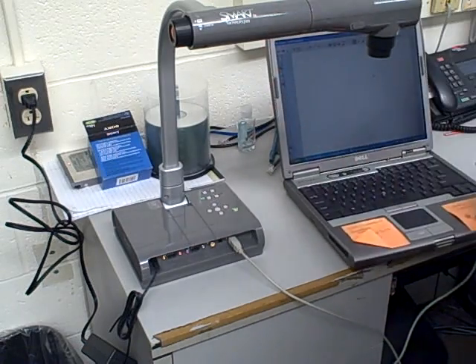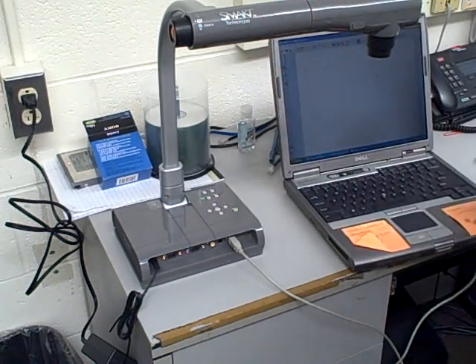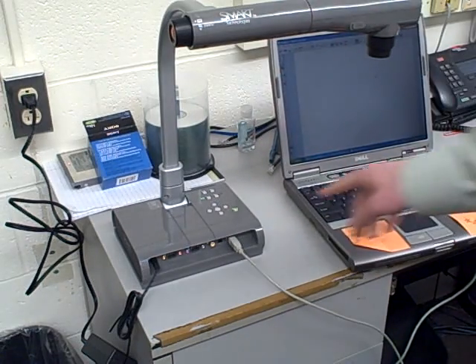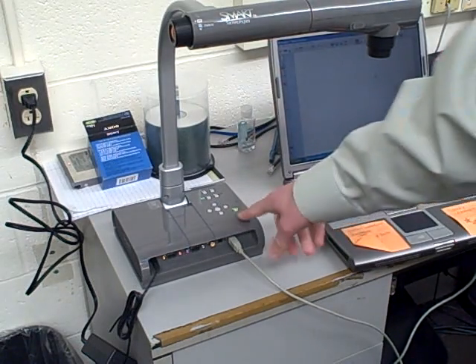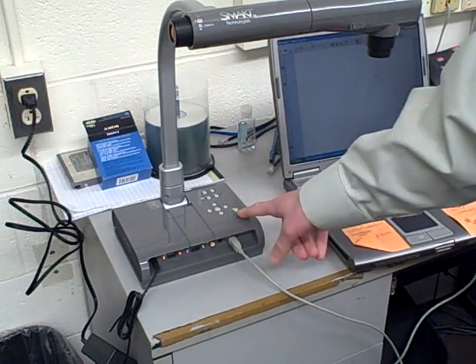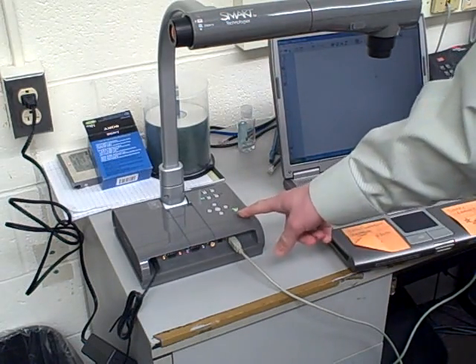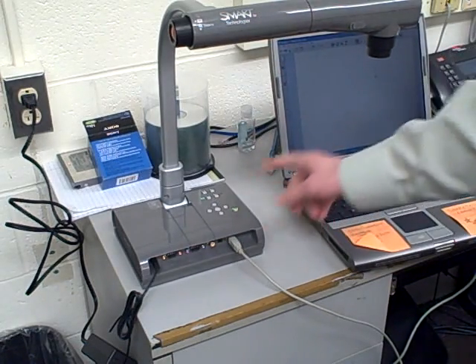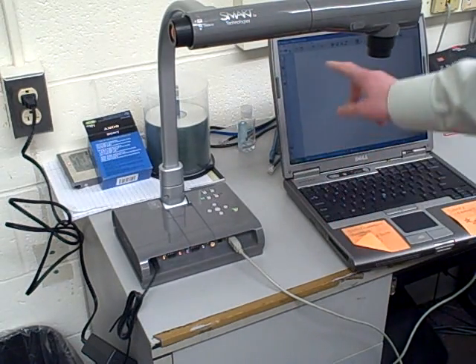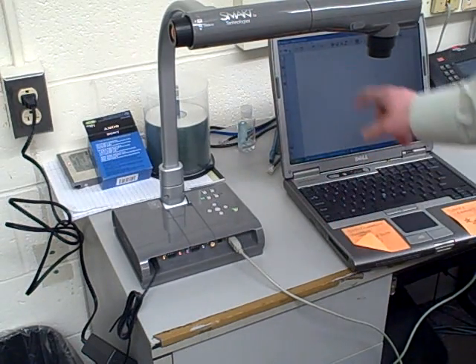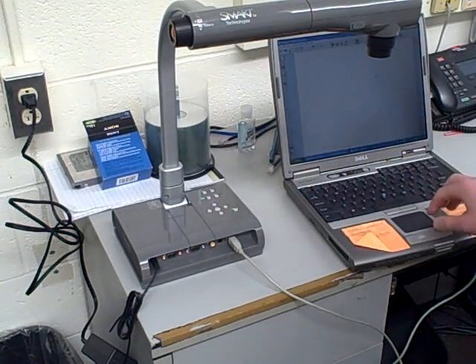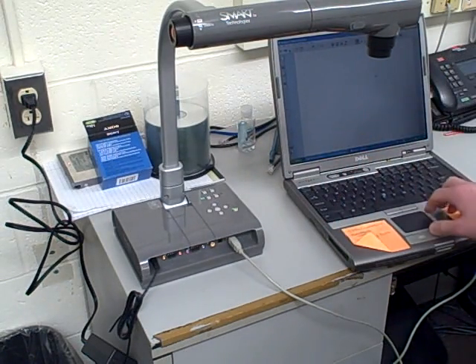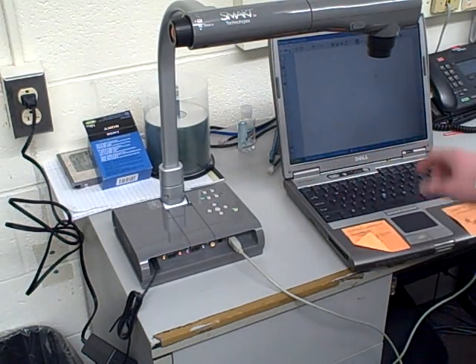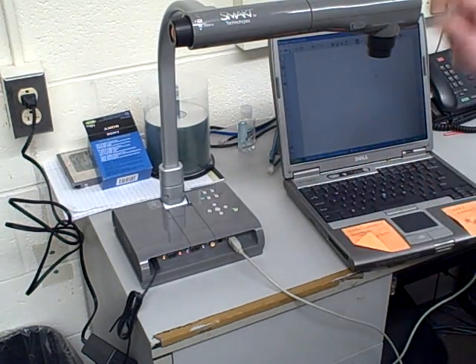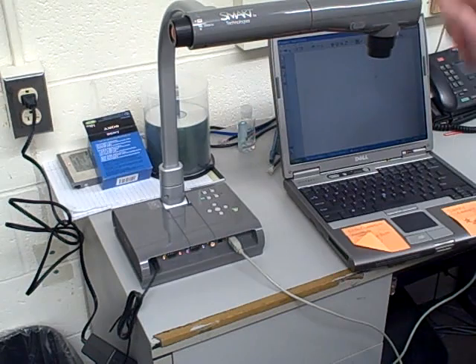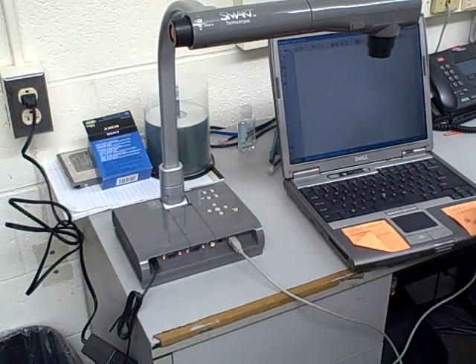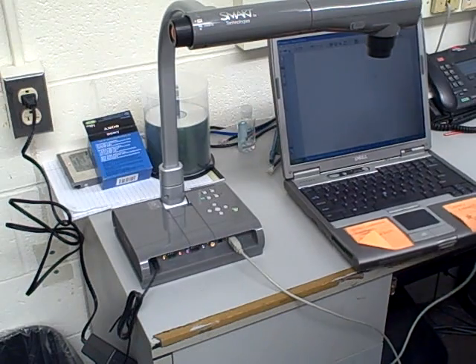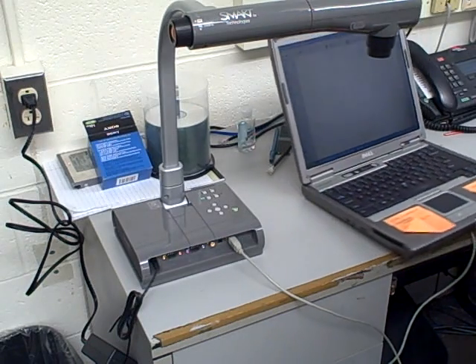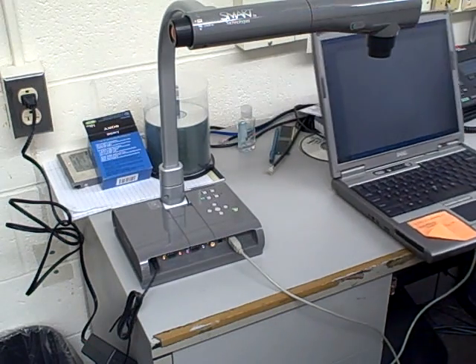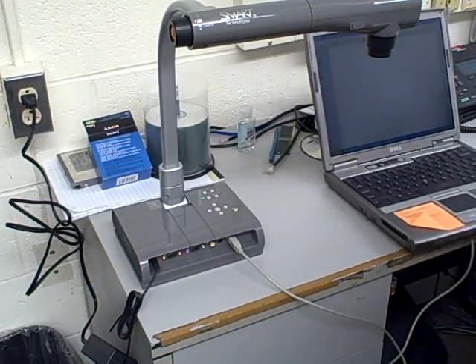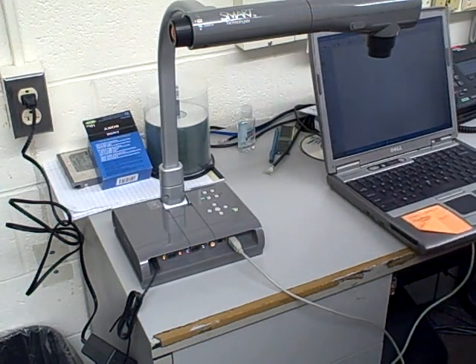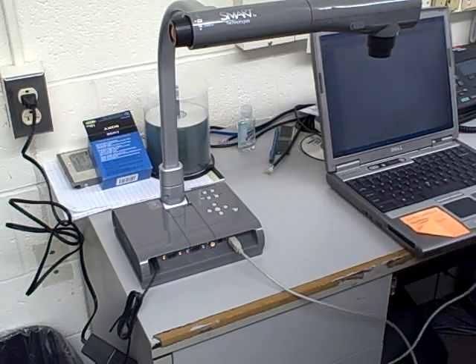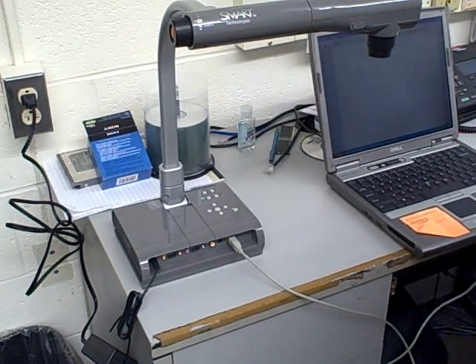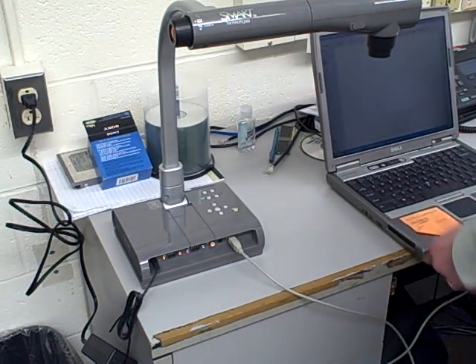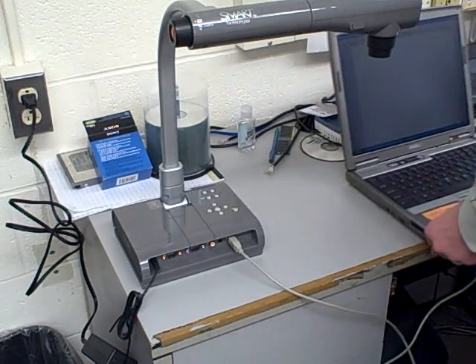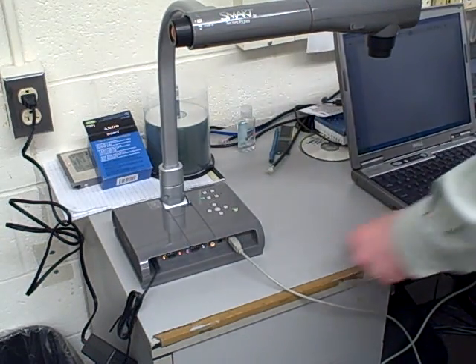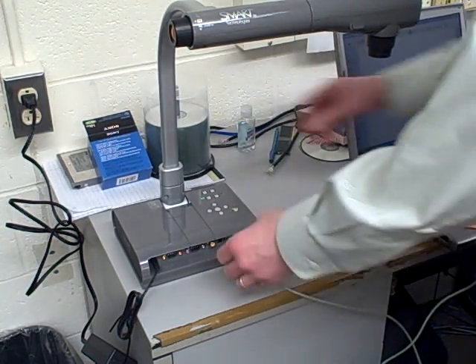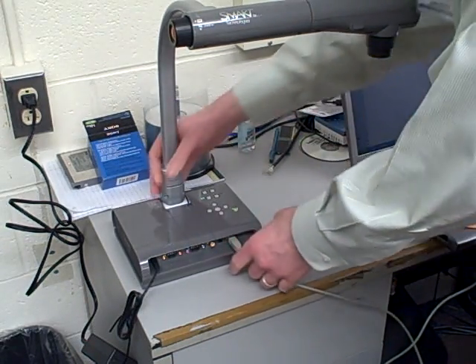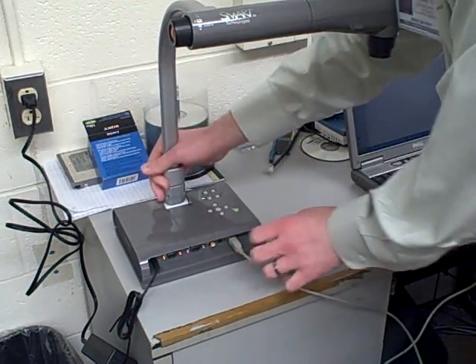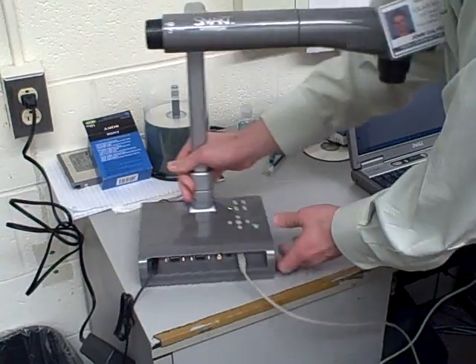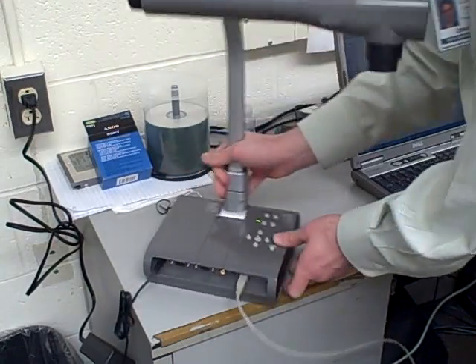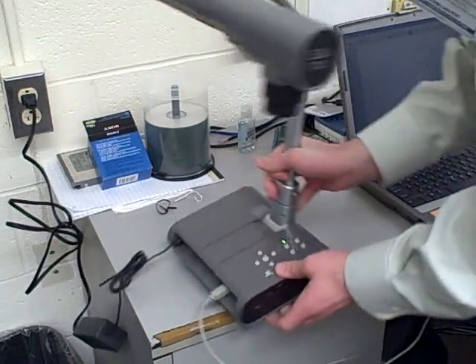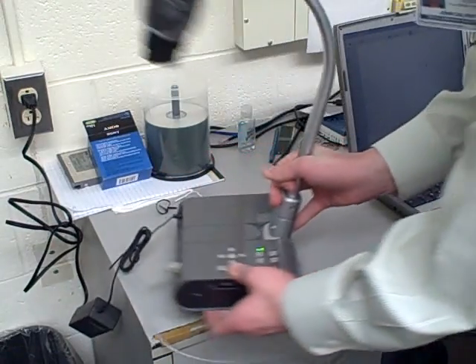Now if my light is green and the notebook is on, the camera will automatically register. To set this up nicely, I'm going to turn my camera around.